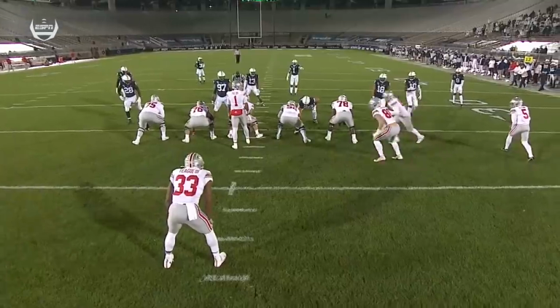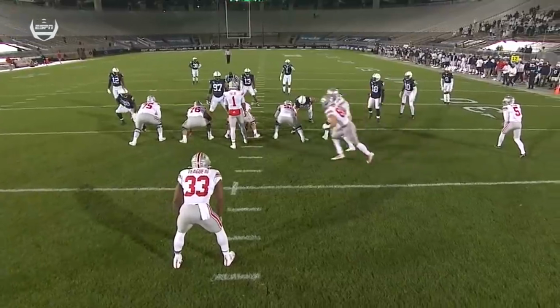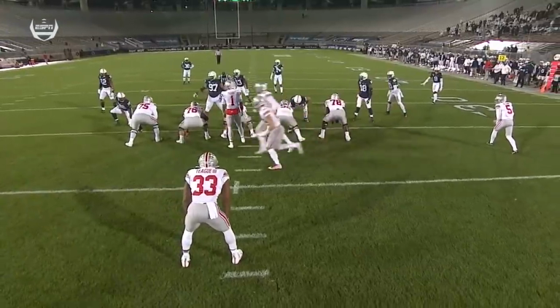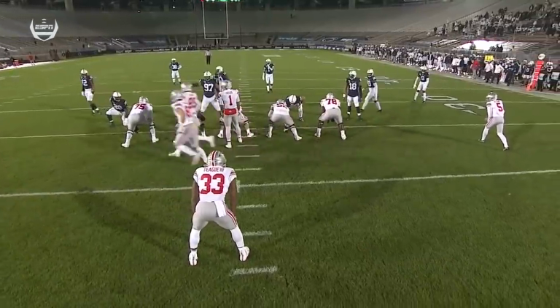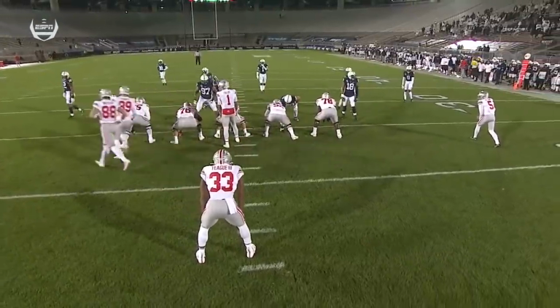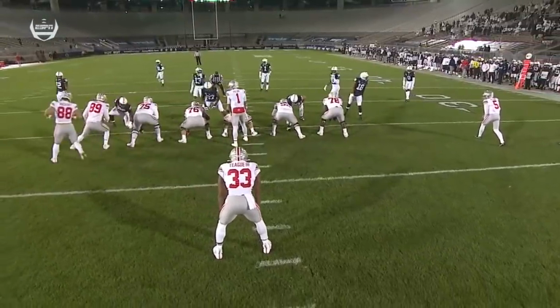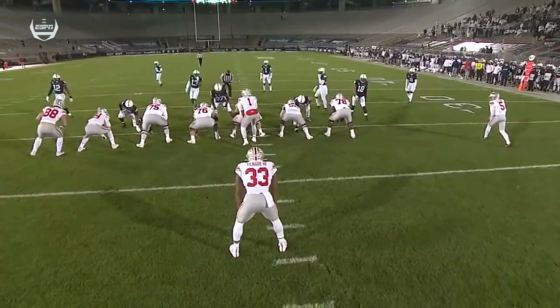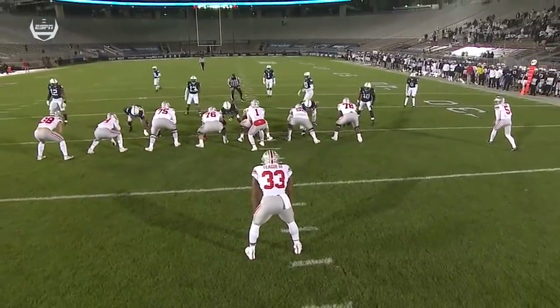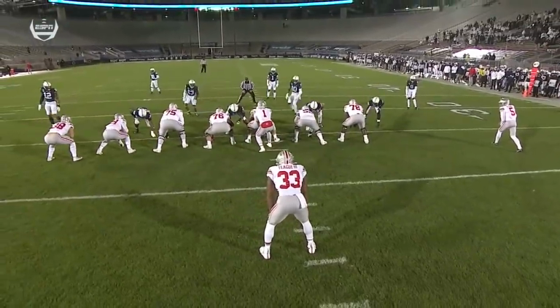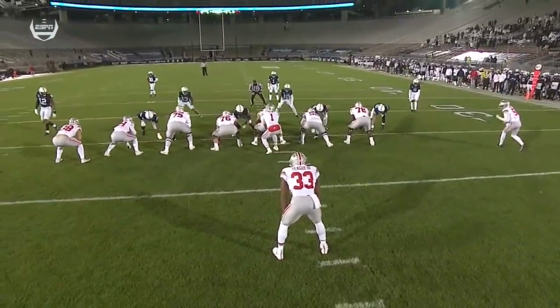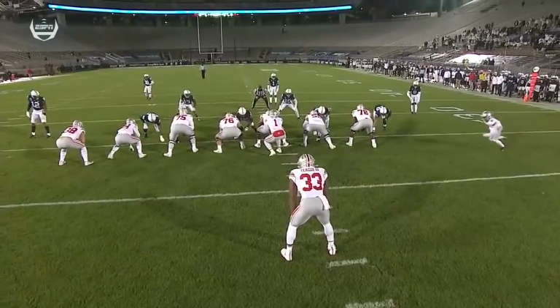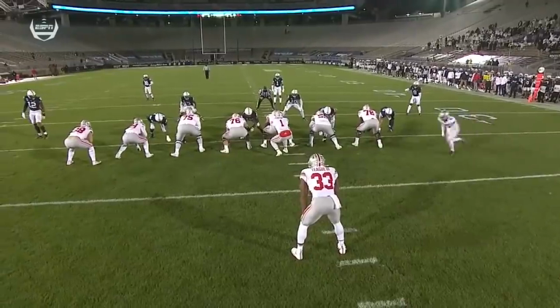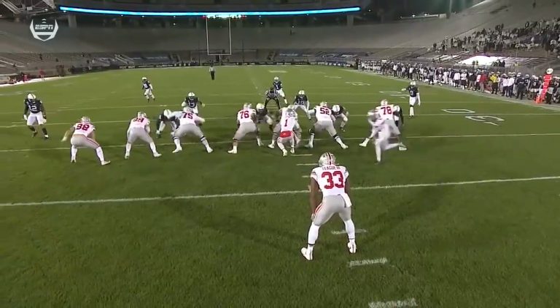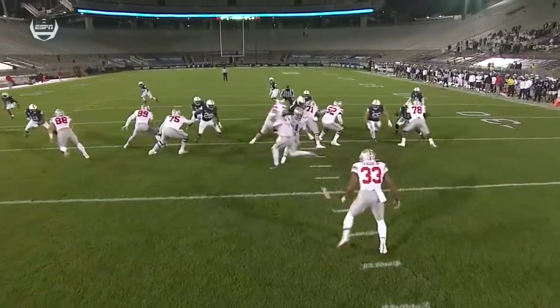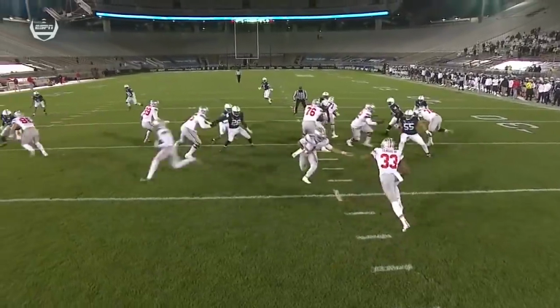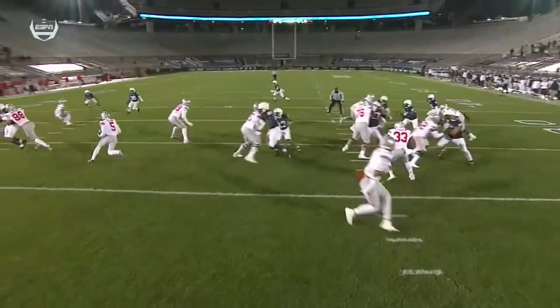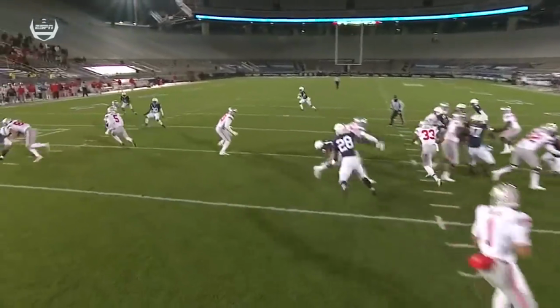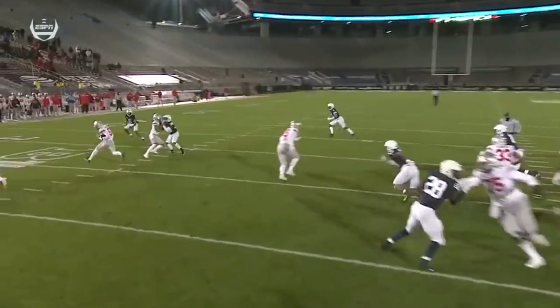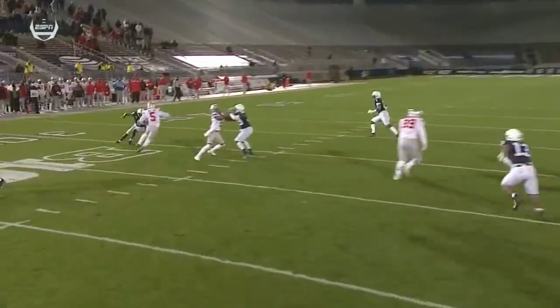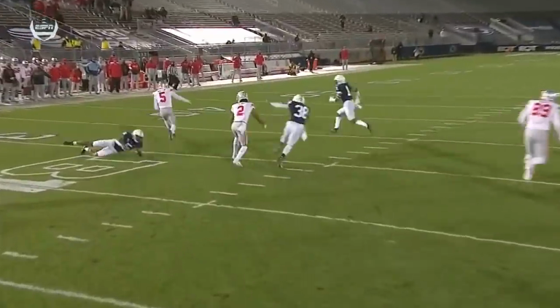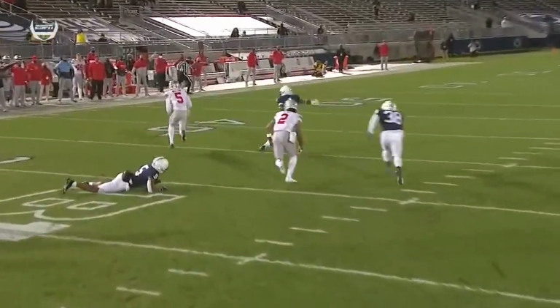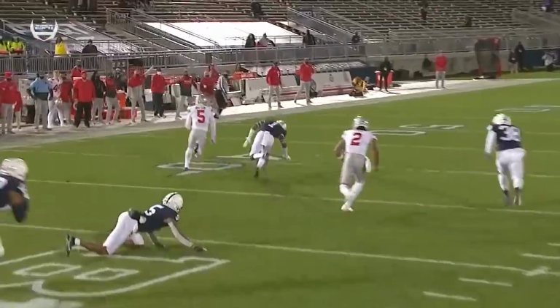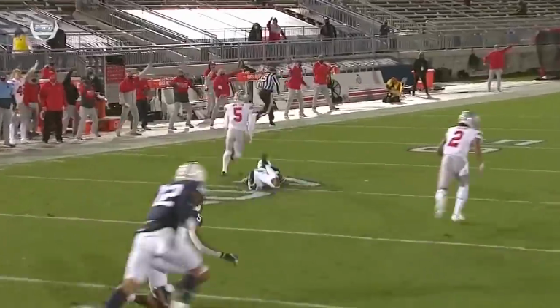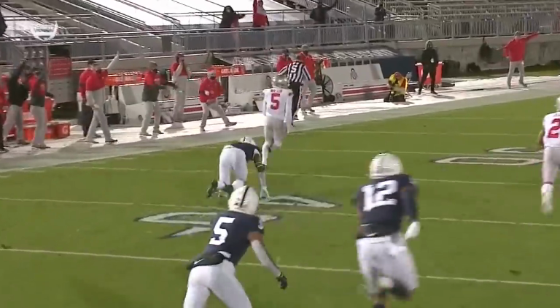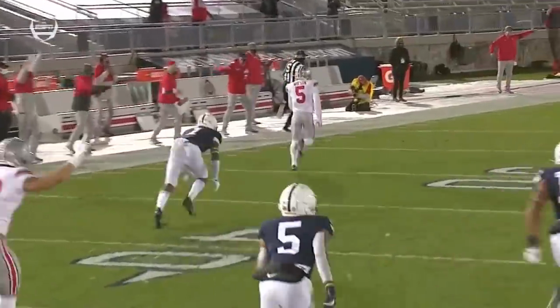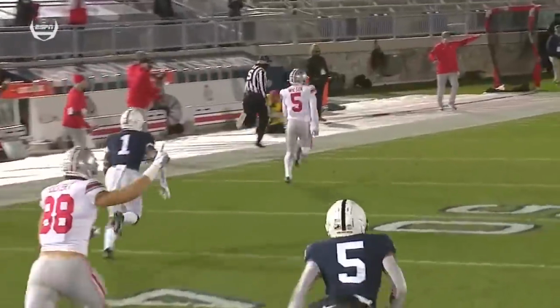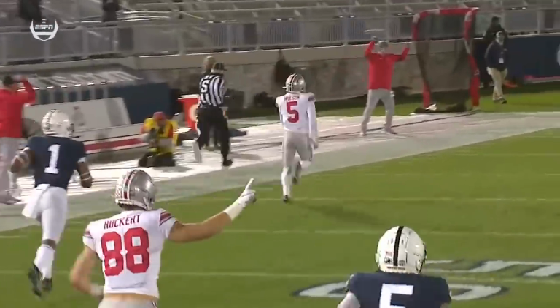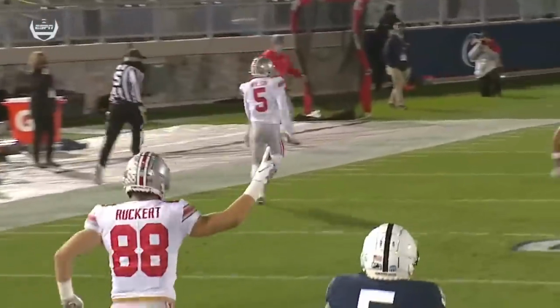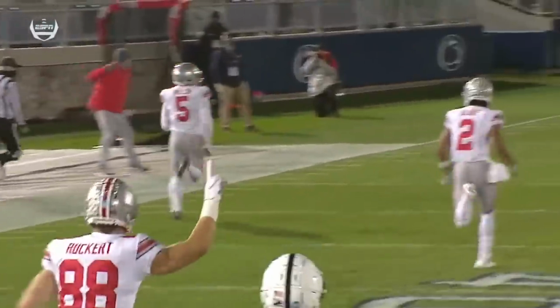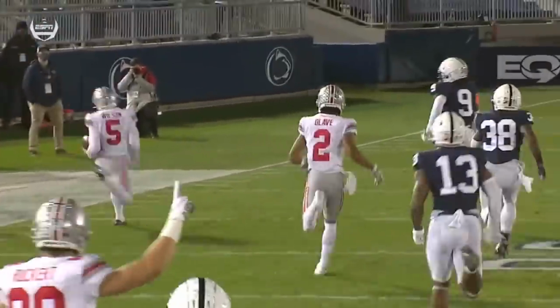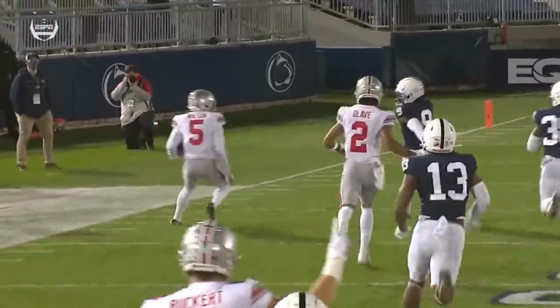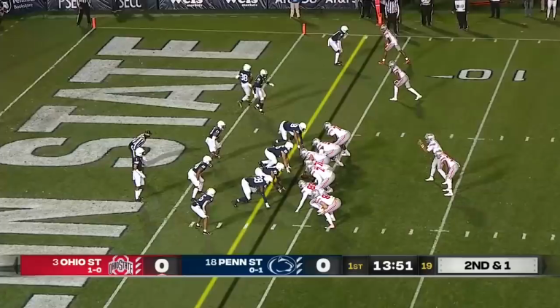That pre-snap movement is so important to eventually get this freed up. You see Garrett Wilson moving. Watch the block right there — it looked like Olave made a nice block on the safety, and there's just nobody there. That's Garrett Wilson.